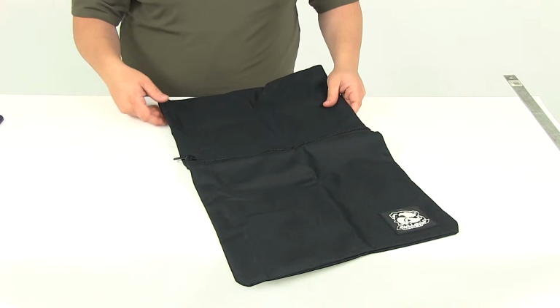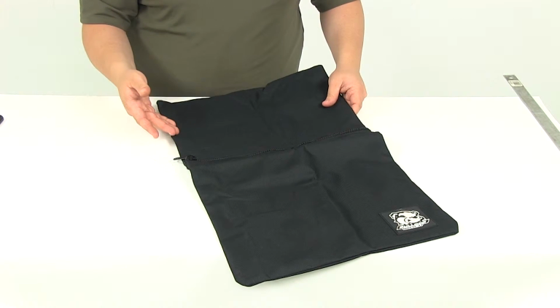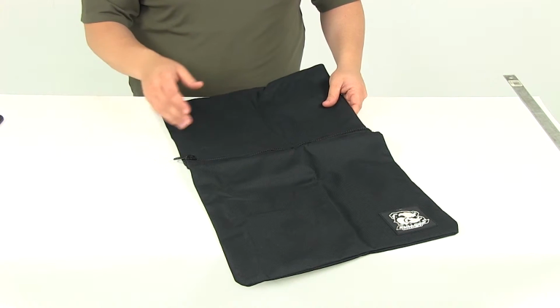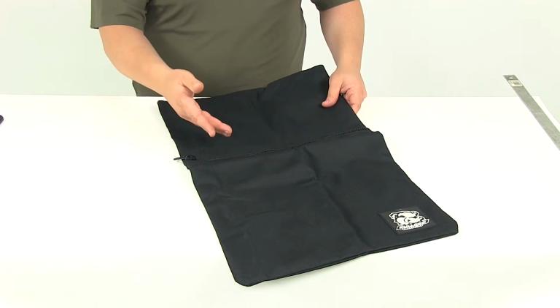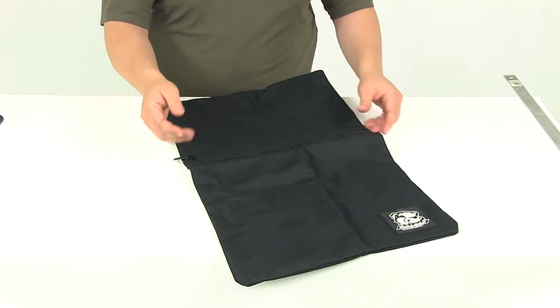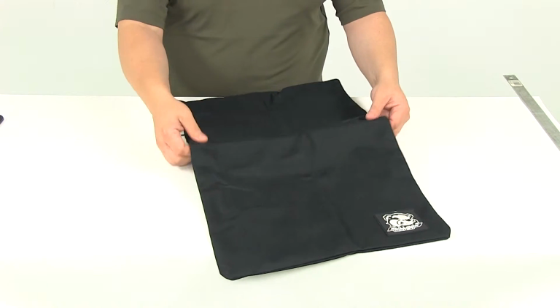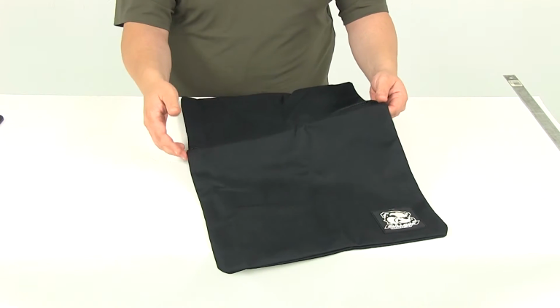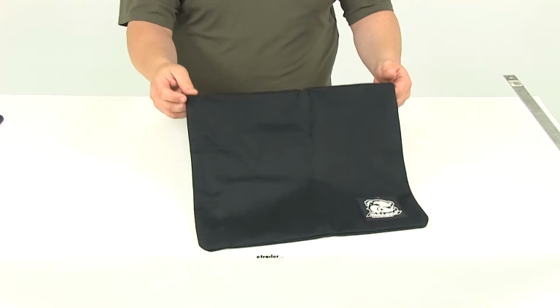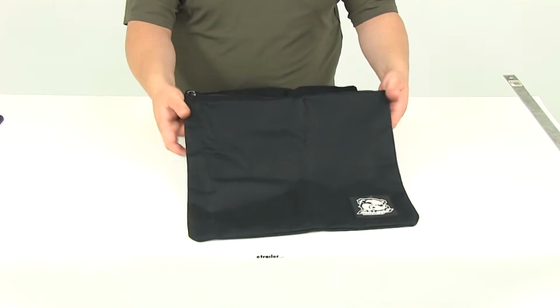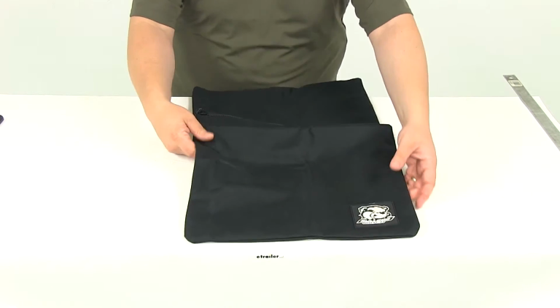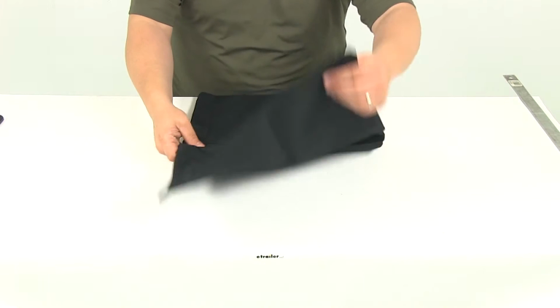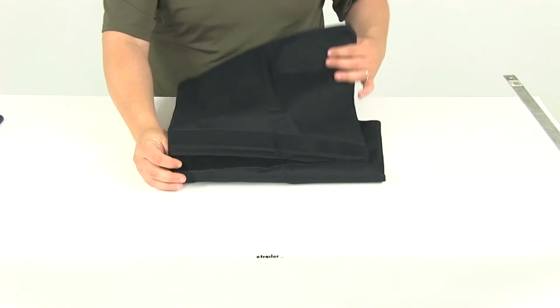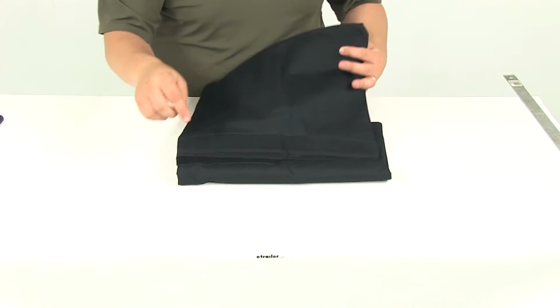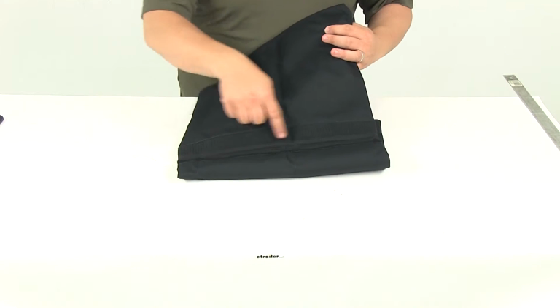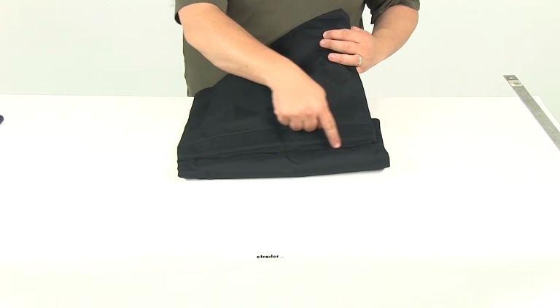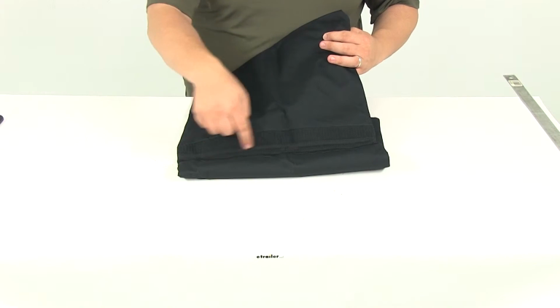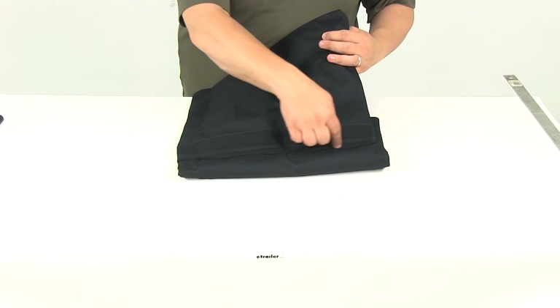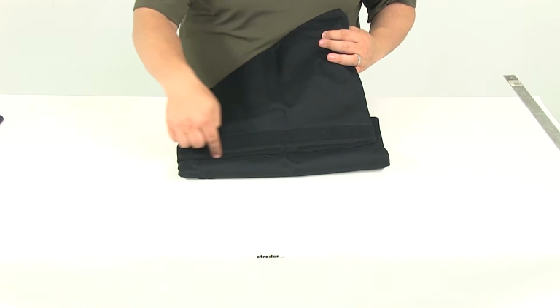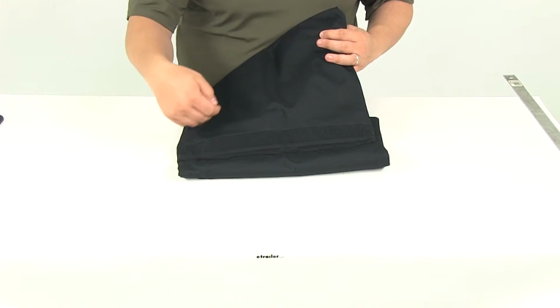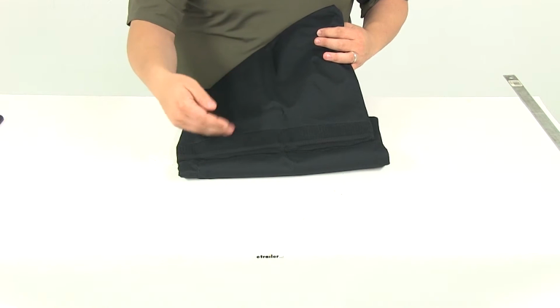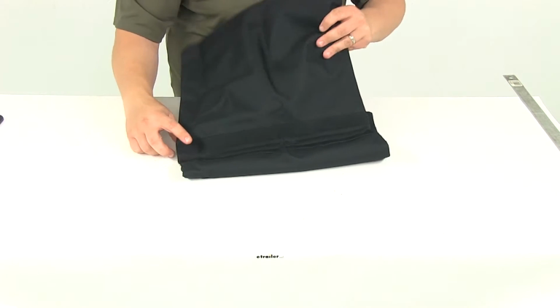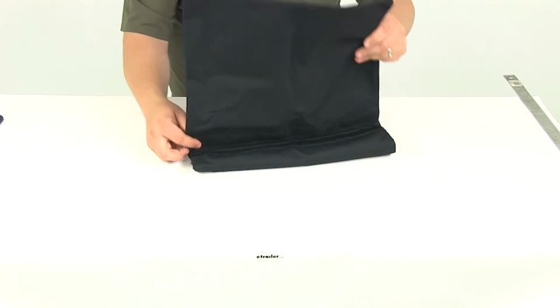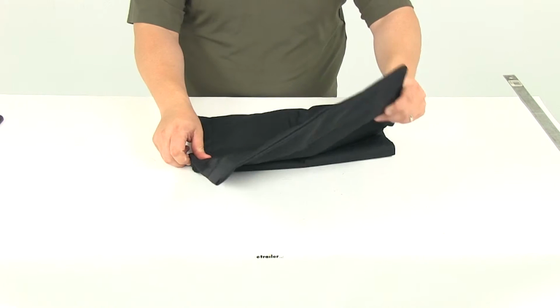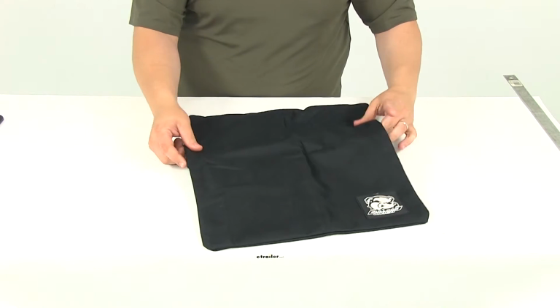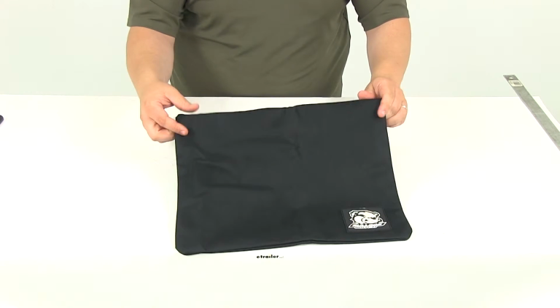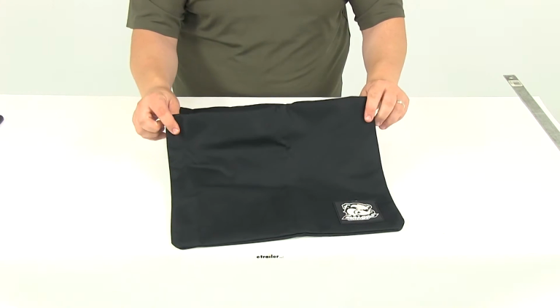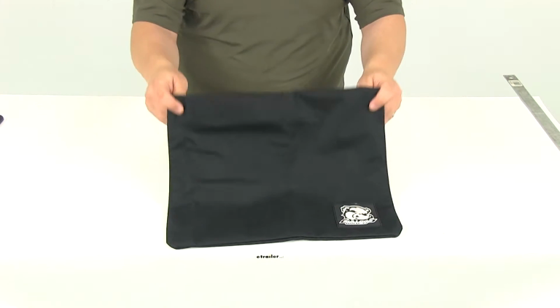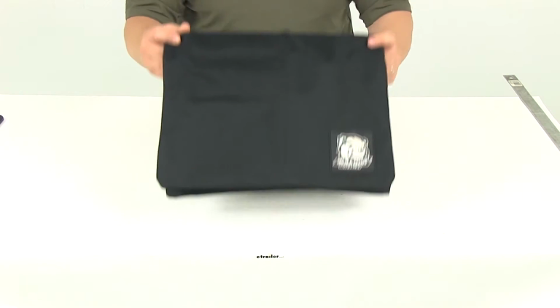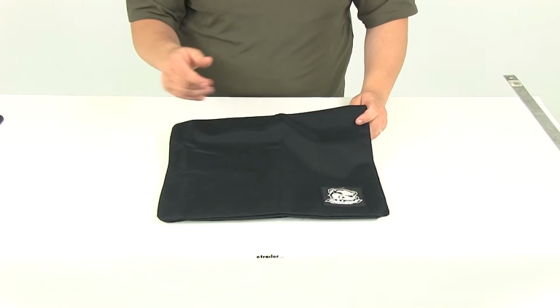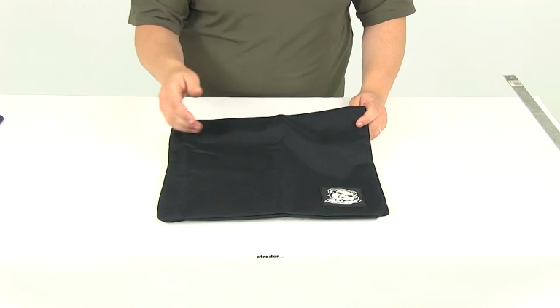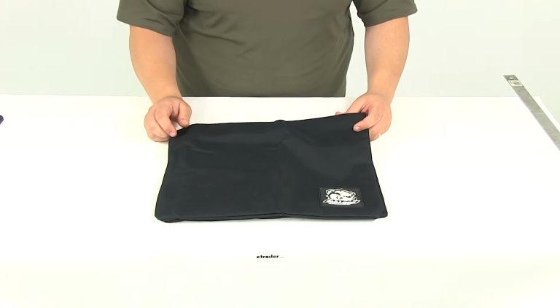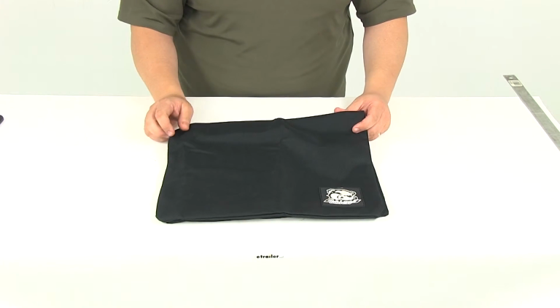It's very easy to use. All you gotta do is fill it with rocks, zip it up, and place it over your wire rope. It's got a nice hook and loop fastener right here with your reinforced saddle. That's going to go over the wire rope and hook together, securing the bag's location on the actual rope.